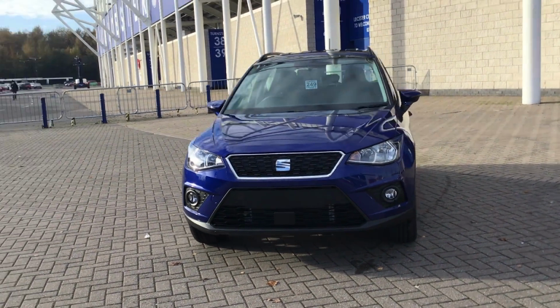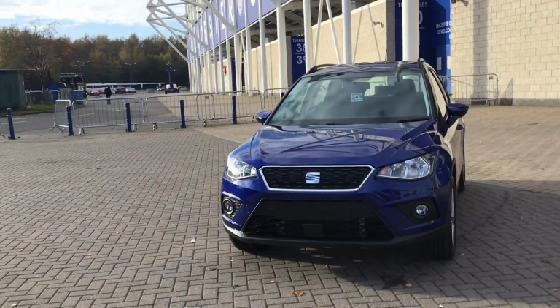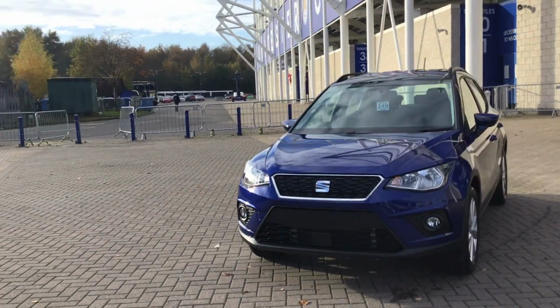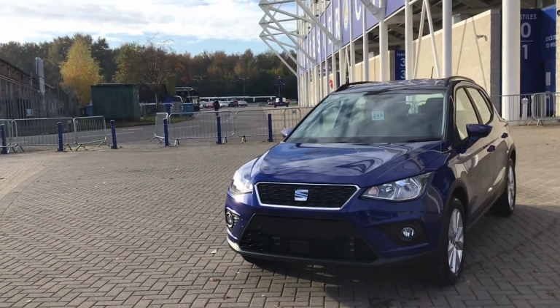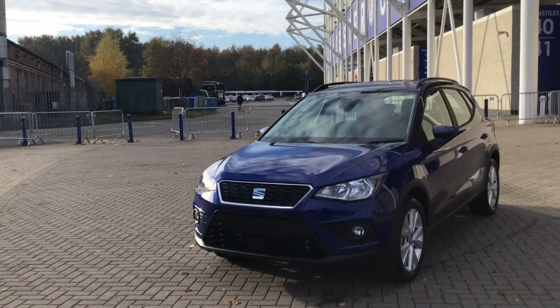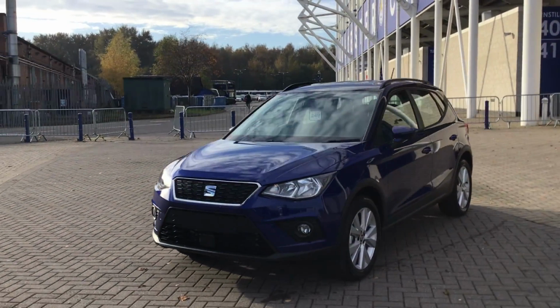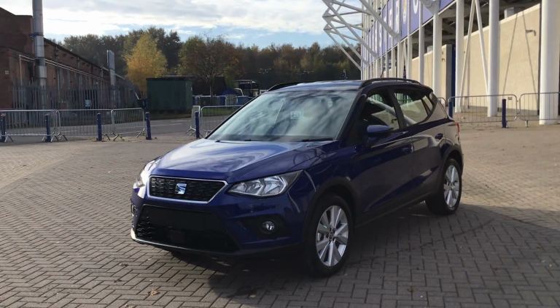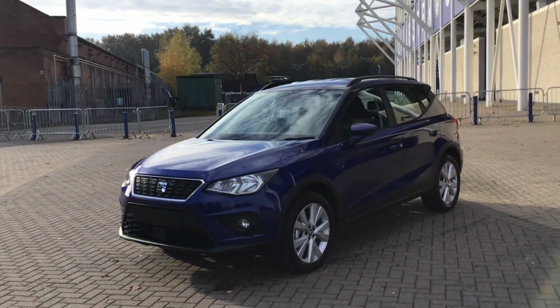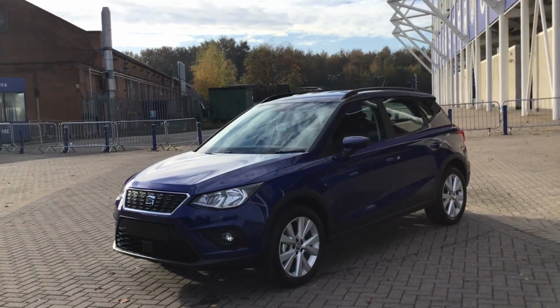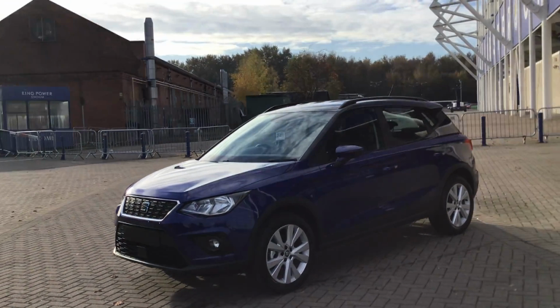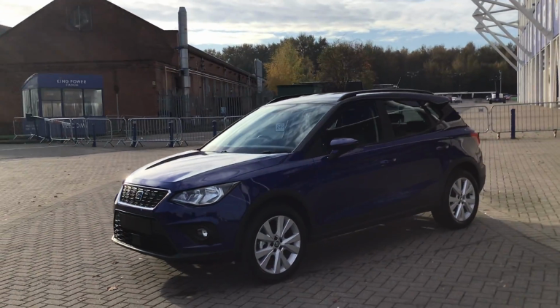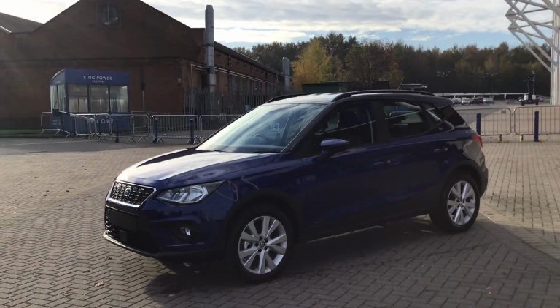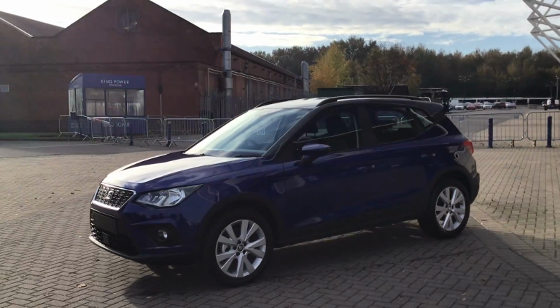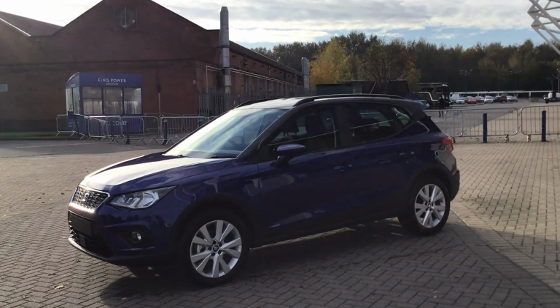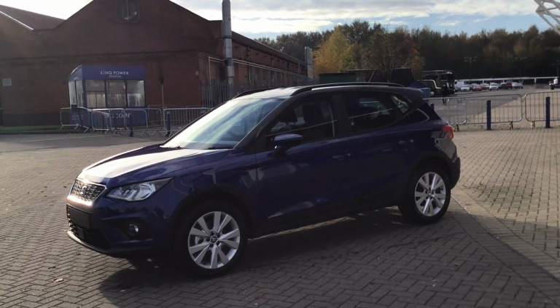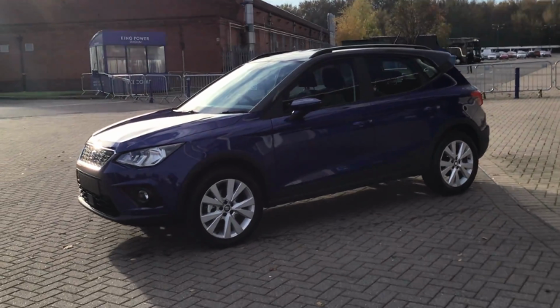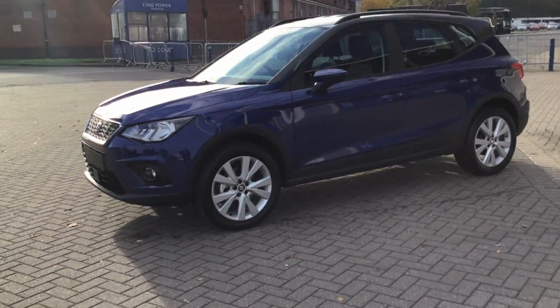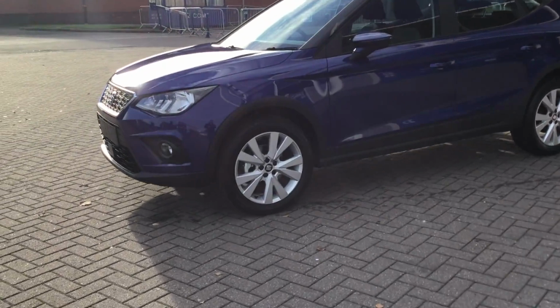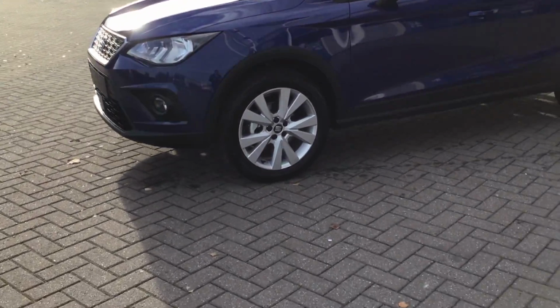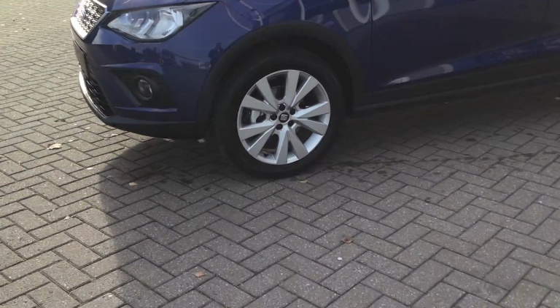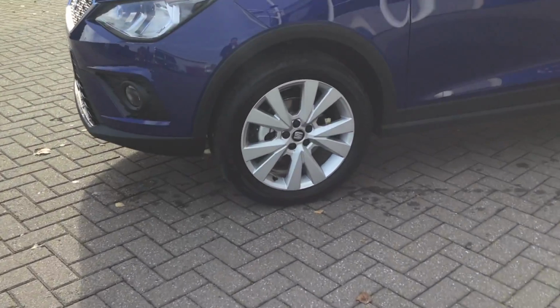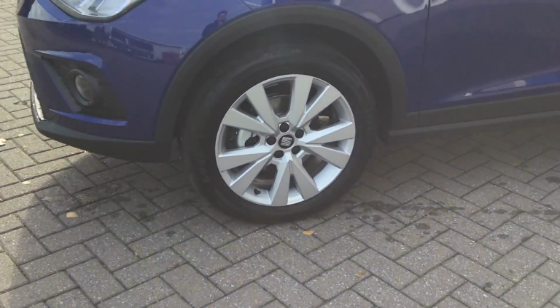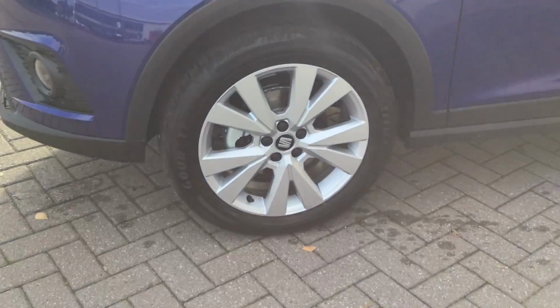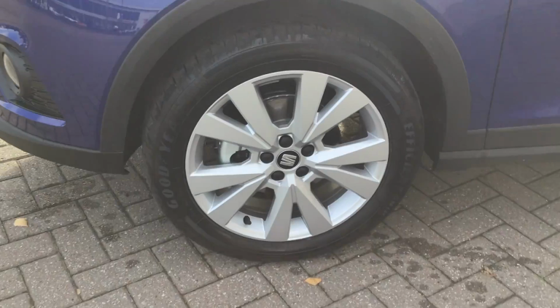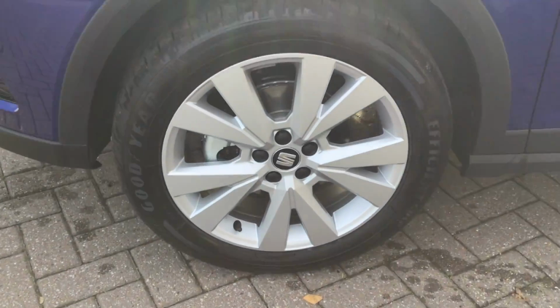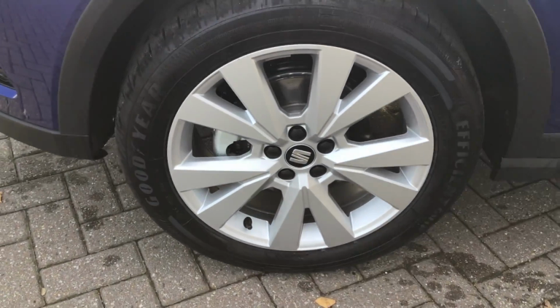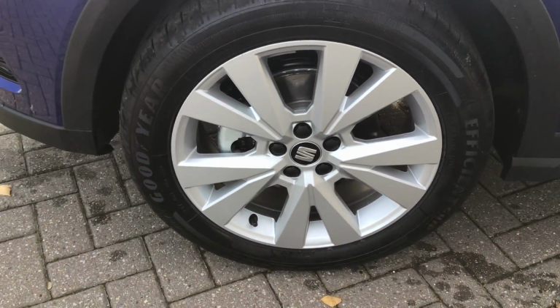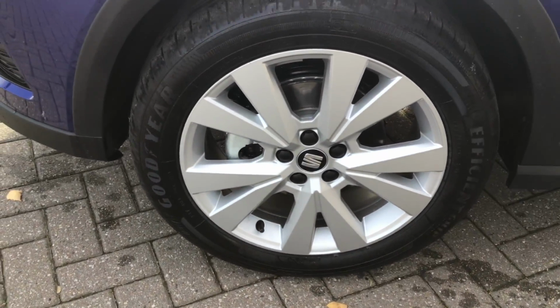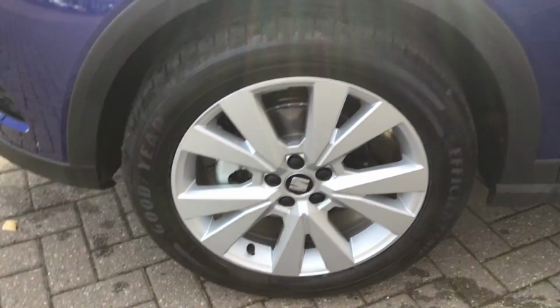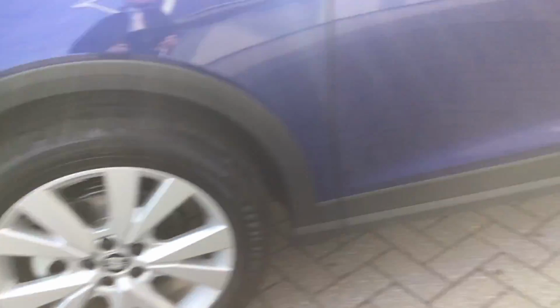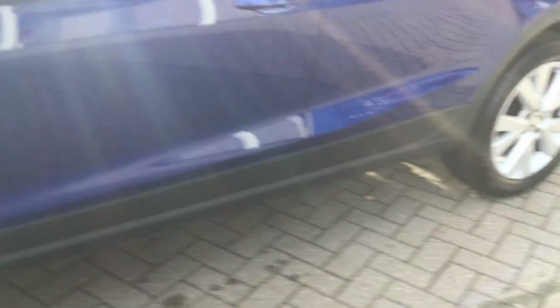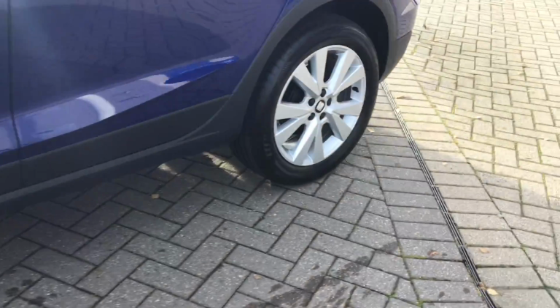Colour-wise, this is finished in the metallic mystery blue and it has the grey contrast roof. You do have the alloy wheels on this specification.